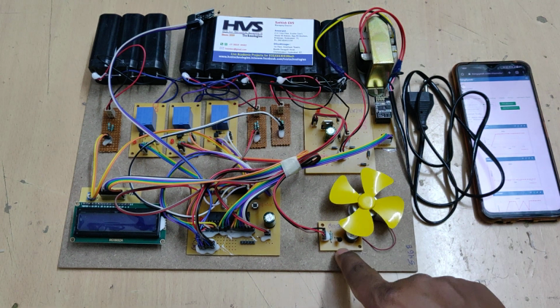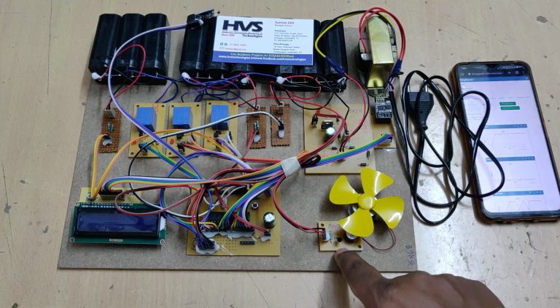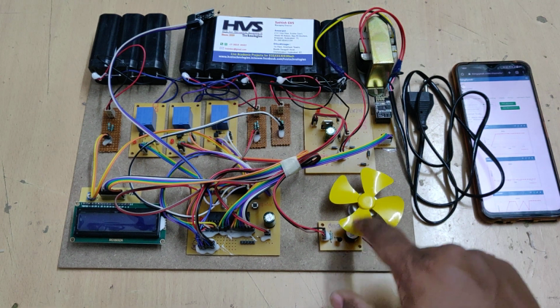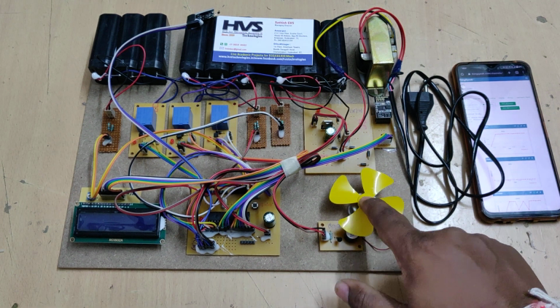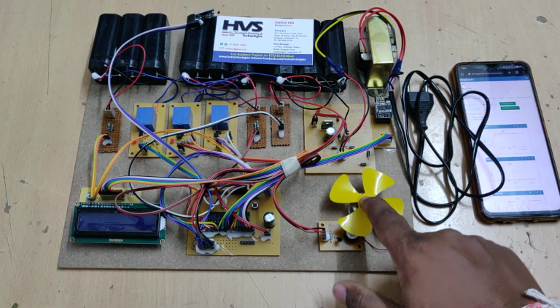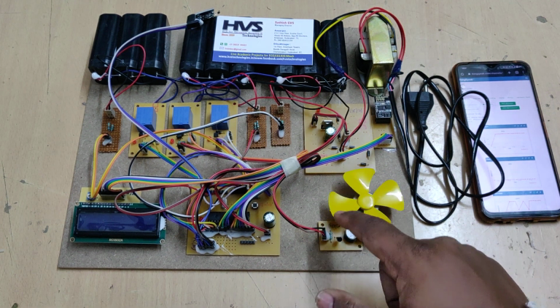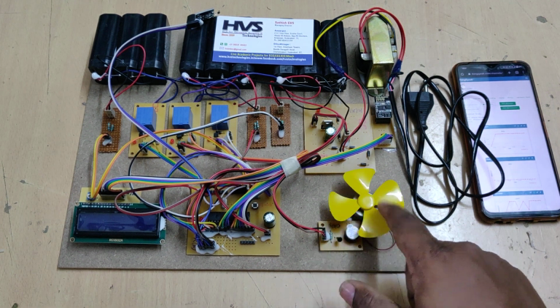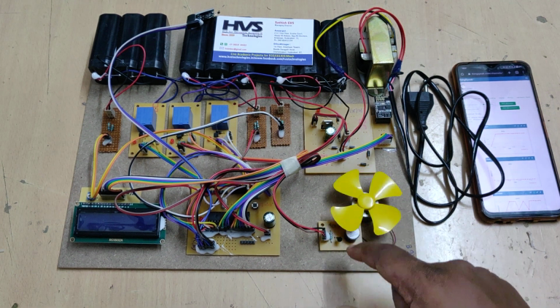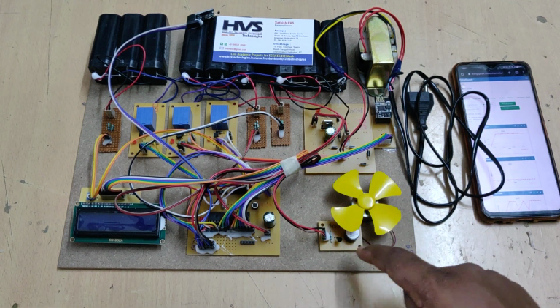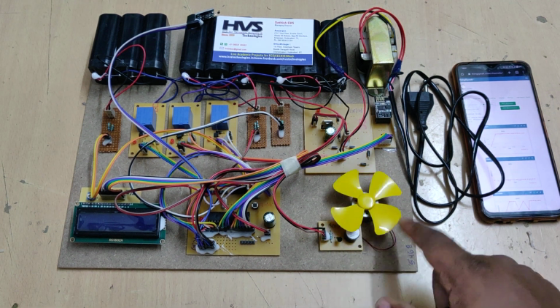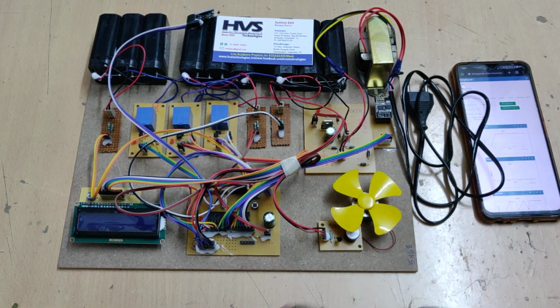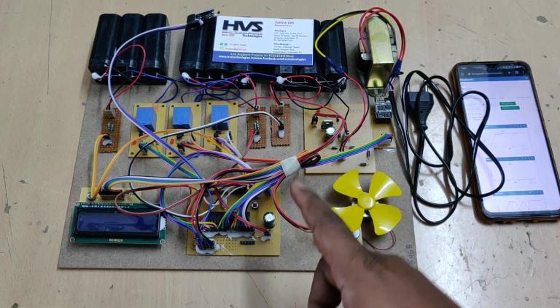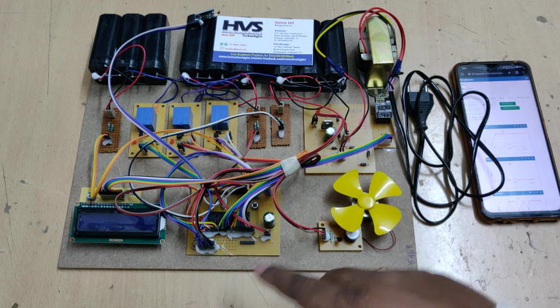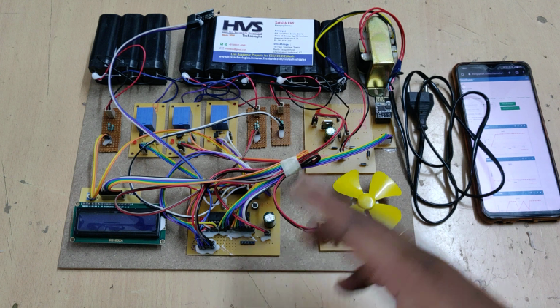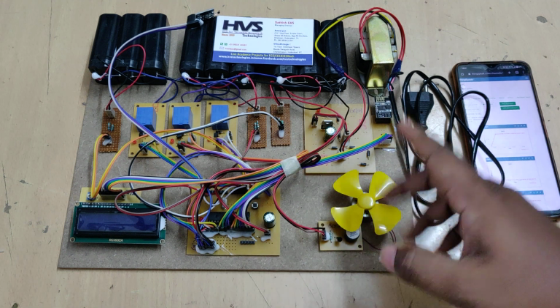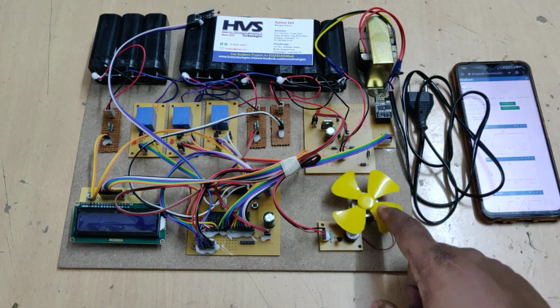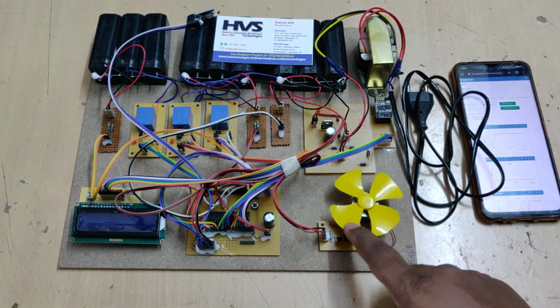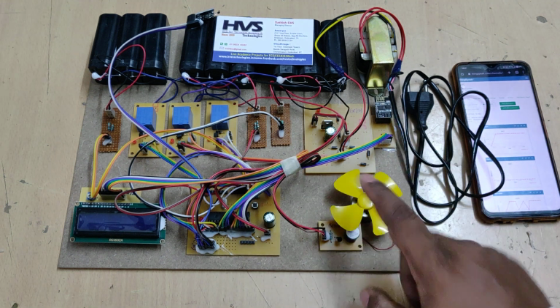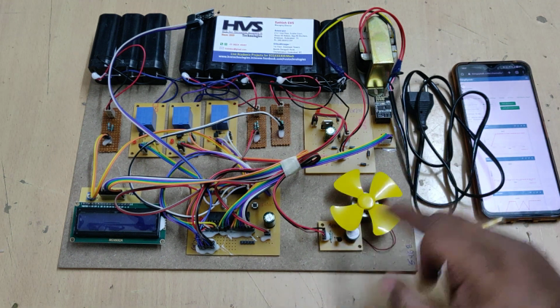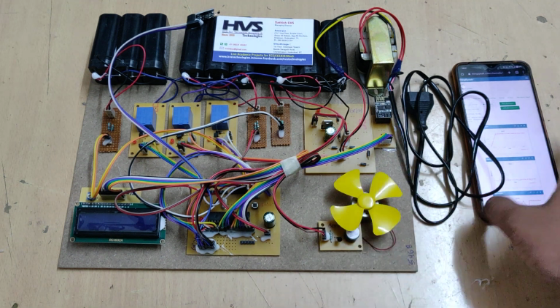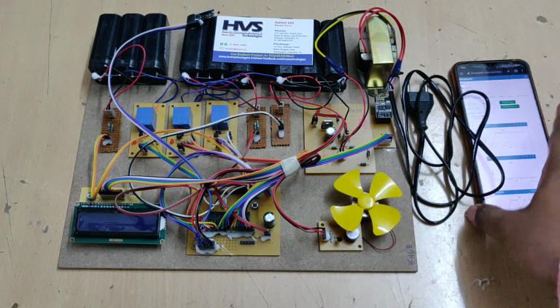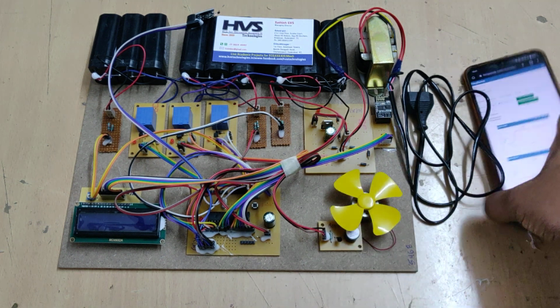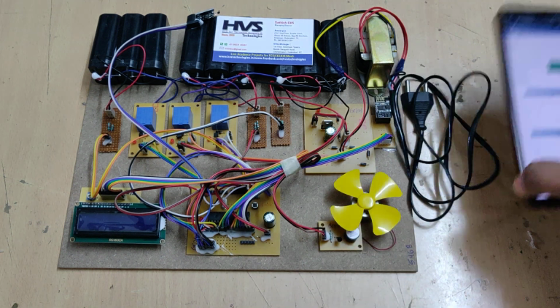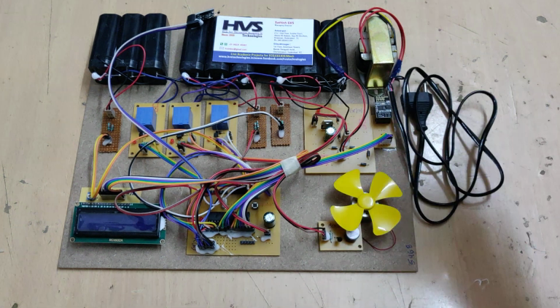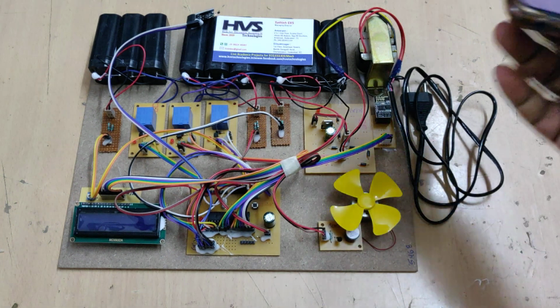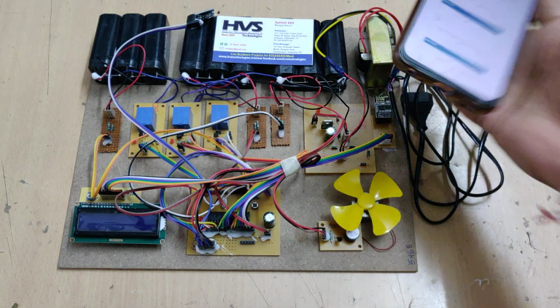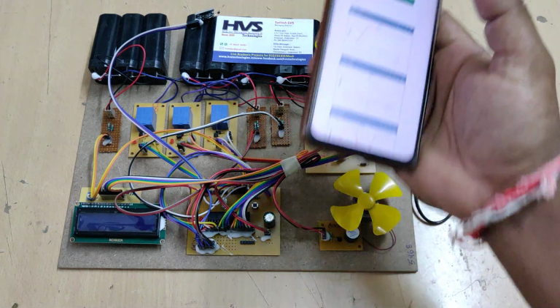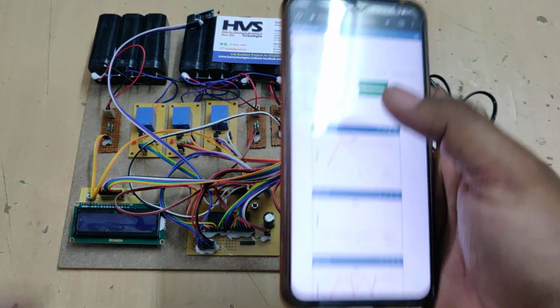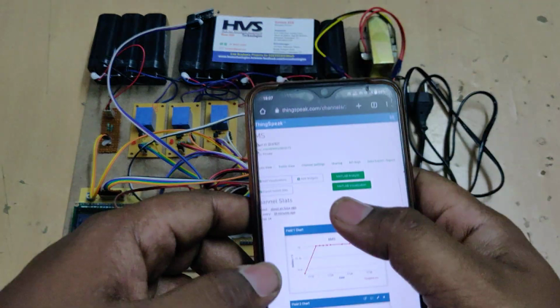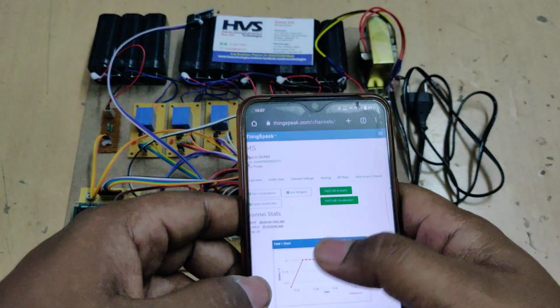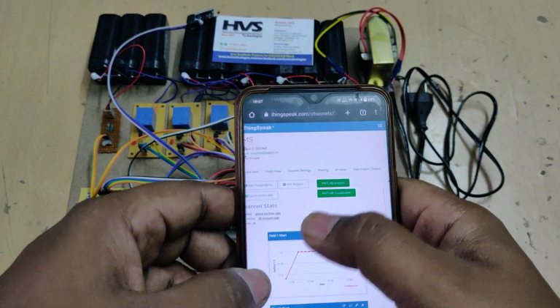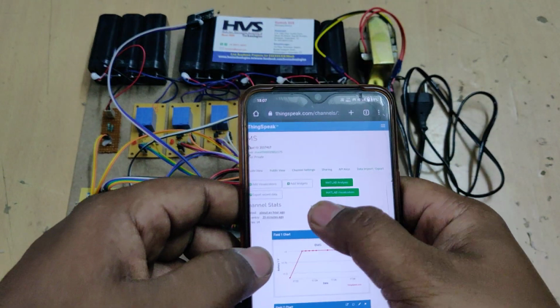There is also a buzzer board along with a cooling fan. Whenever the temperature crosses the threshold, both will switch on; when temperature returns to normal, they will turn off.